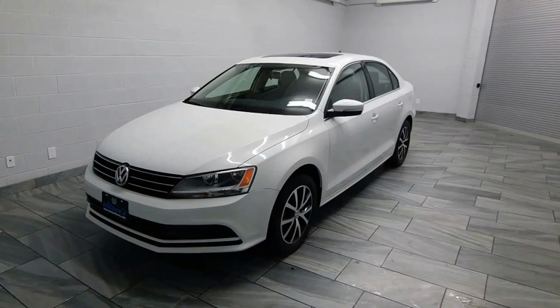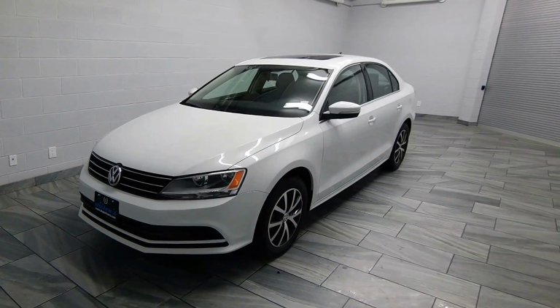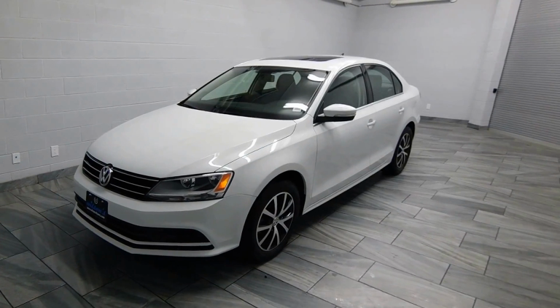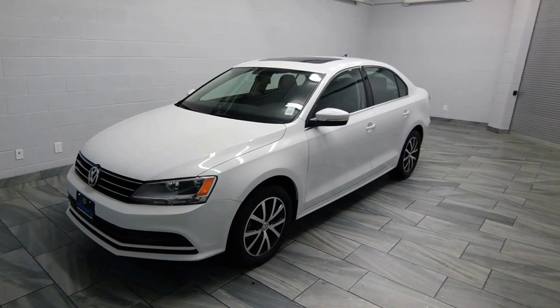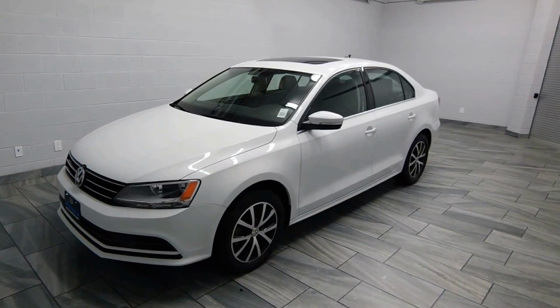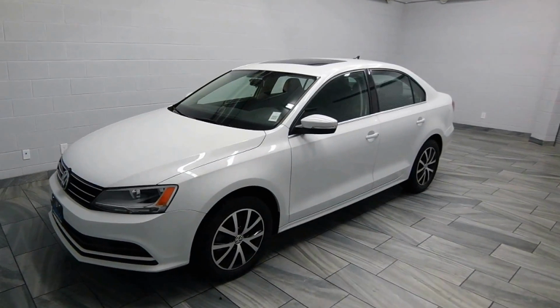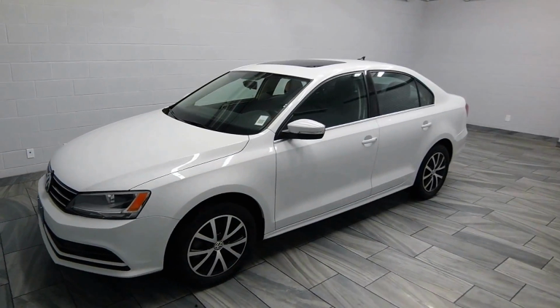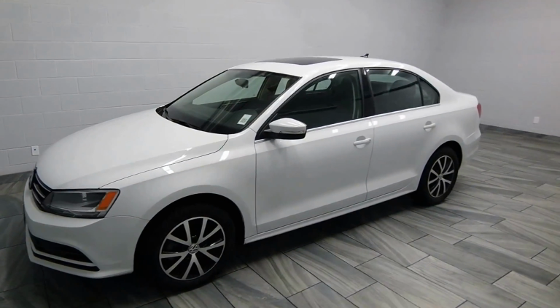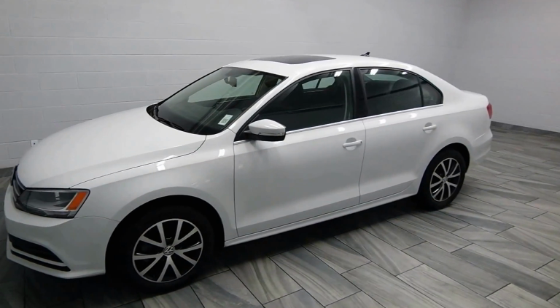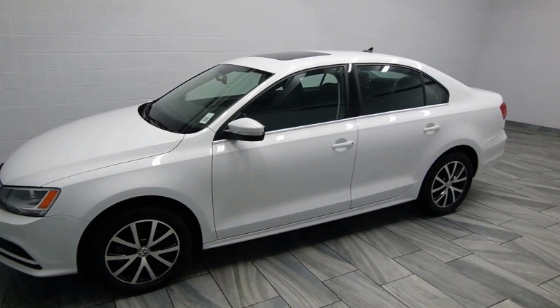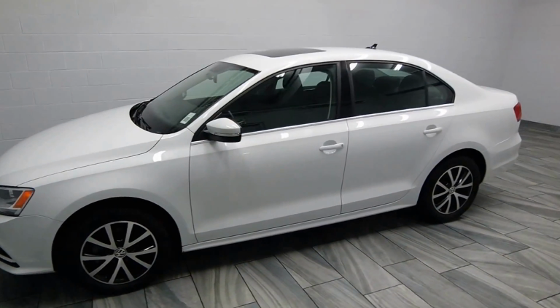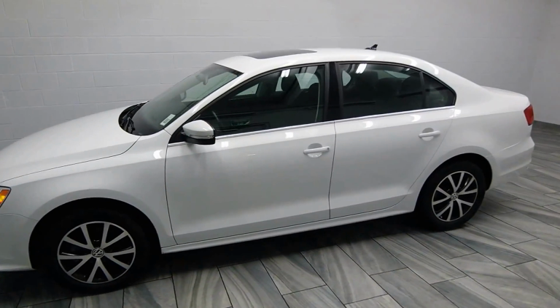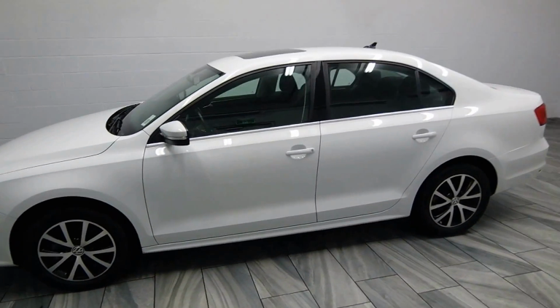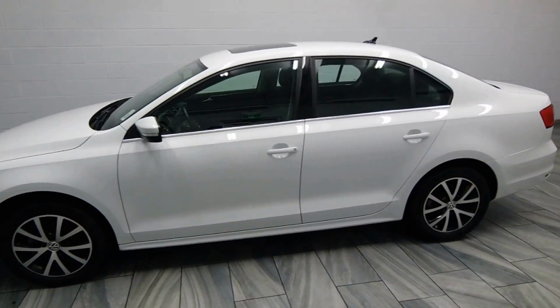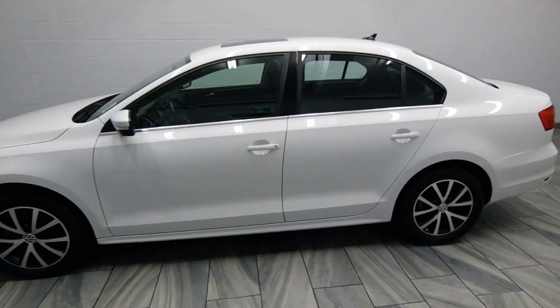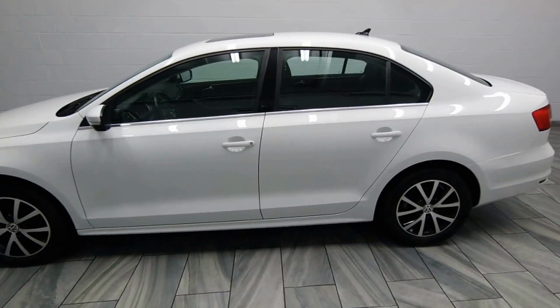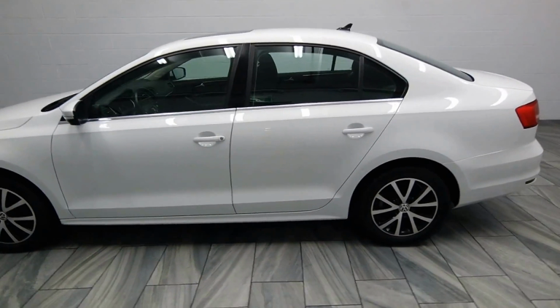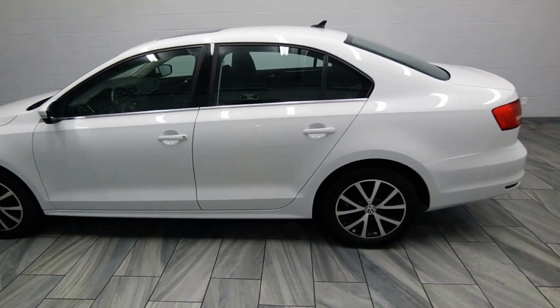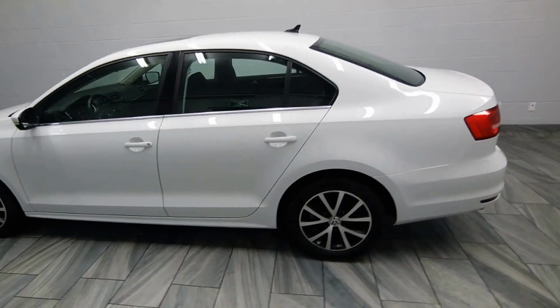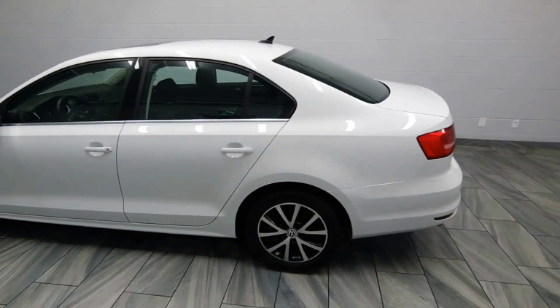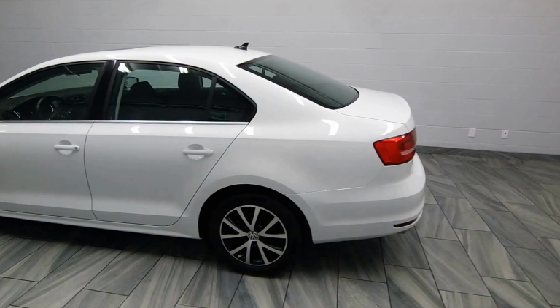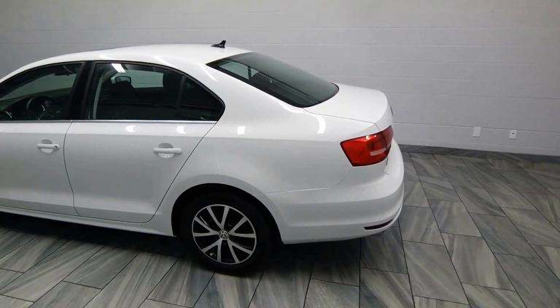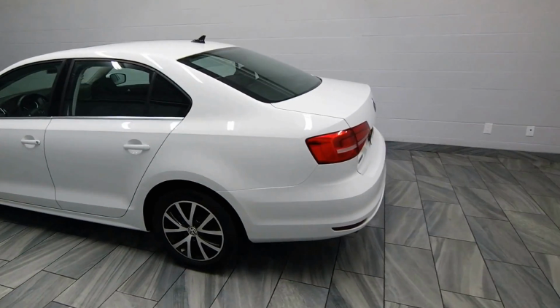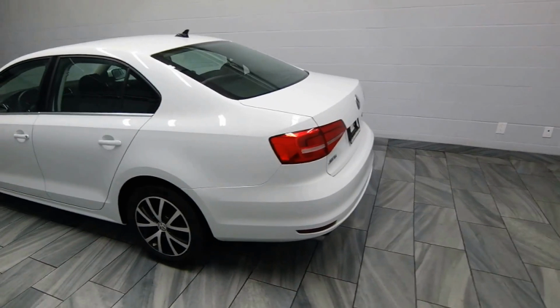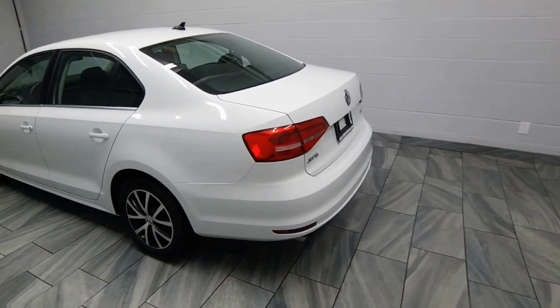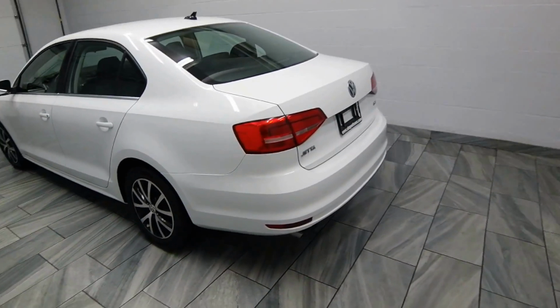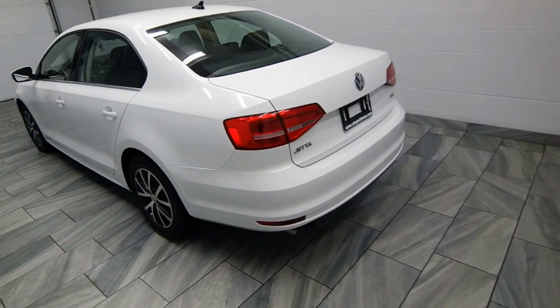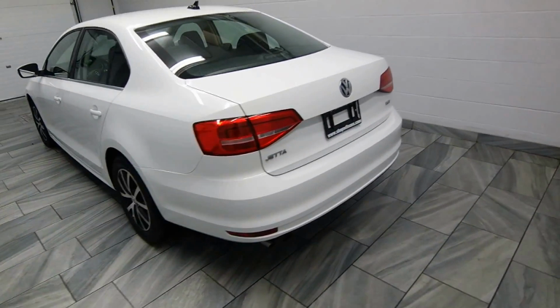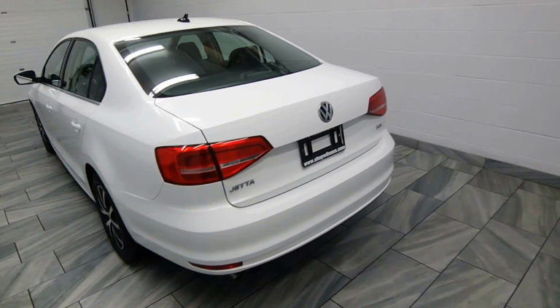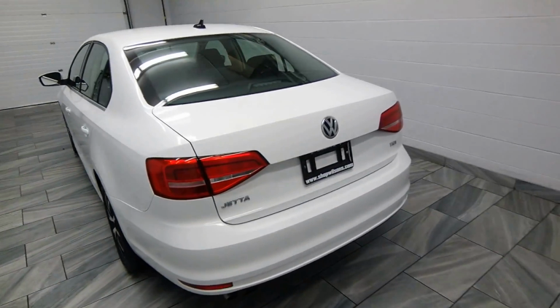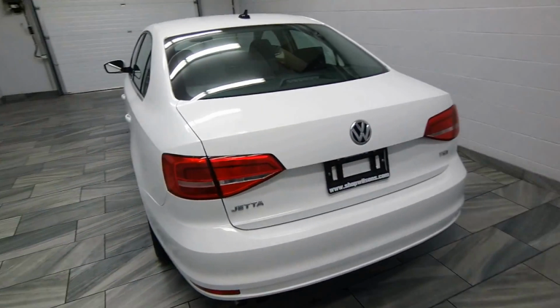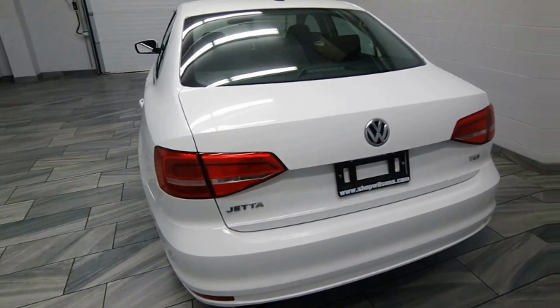Hello from Mark Wilson's Betty Used Cars in Guelph, Ontario. You can visit us at shopwilsons.com. This is our 2015 Volkswagen Jetta TSI.